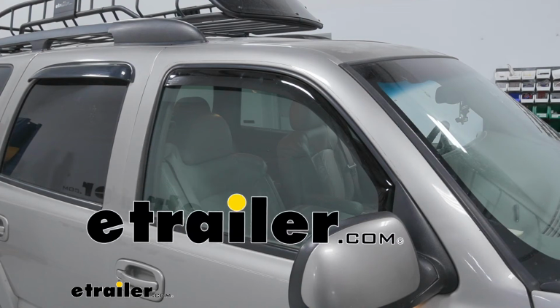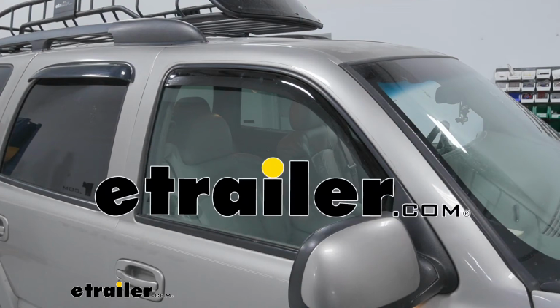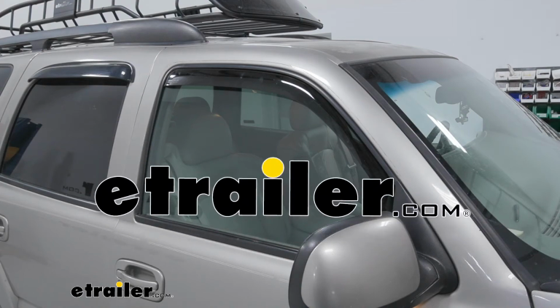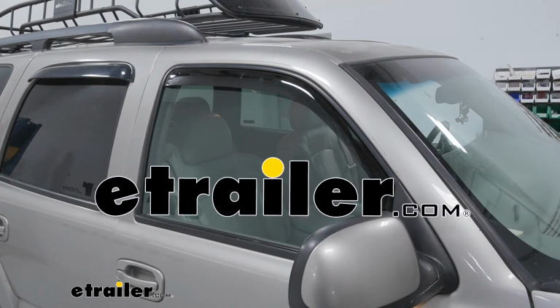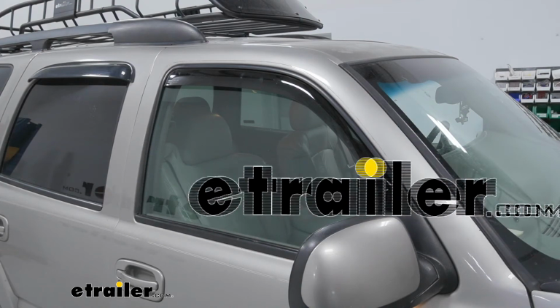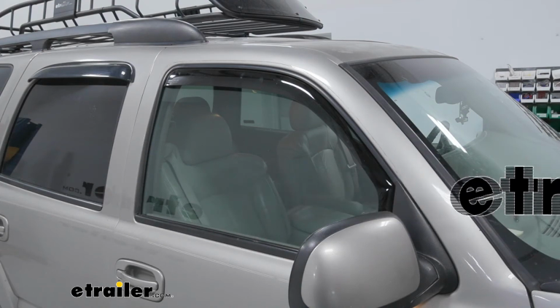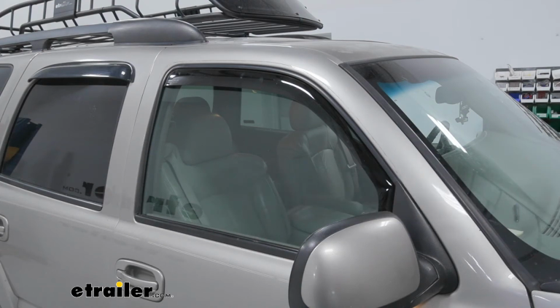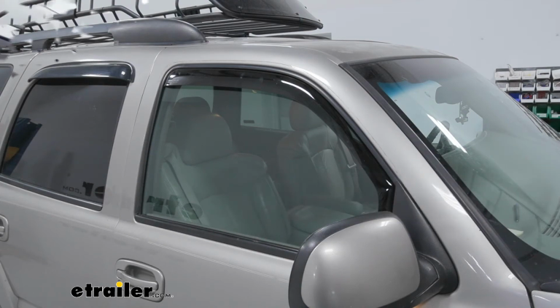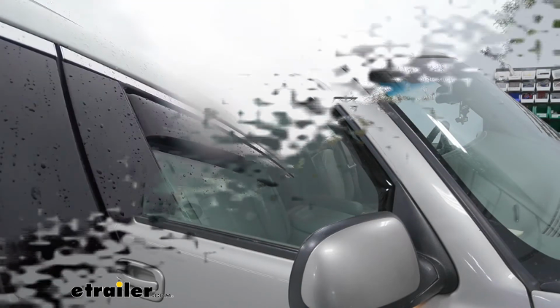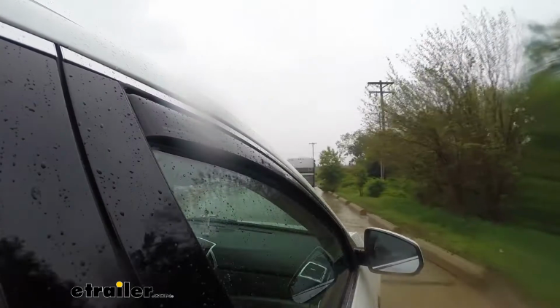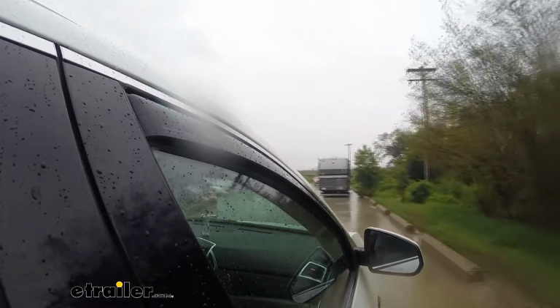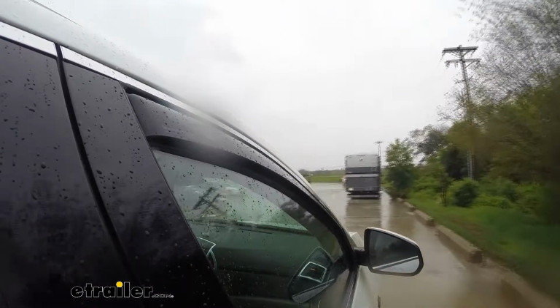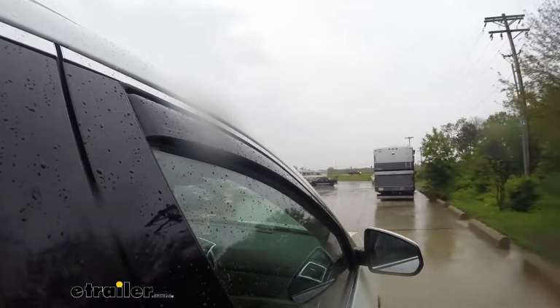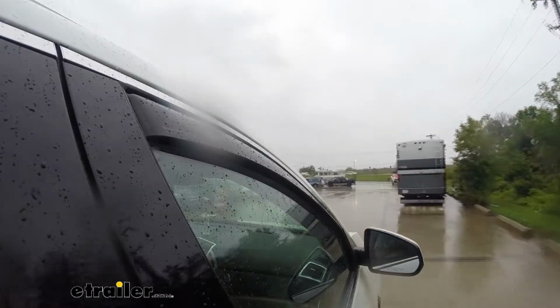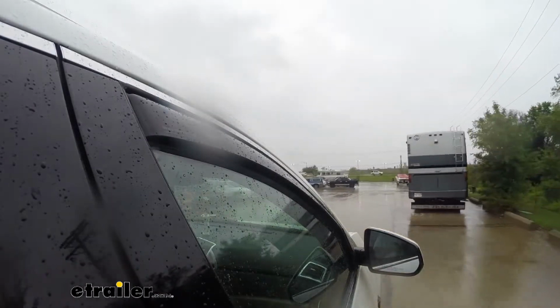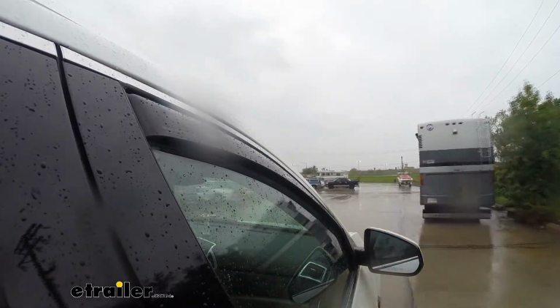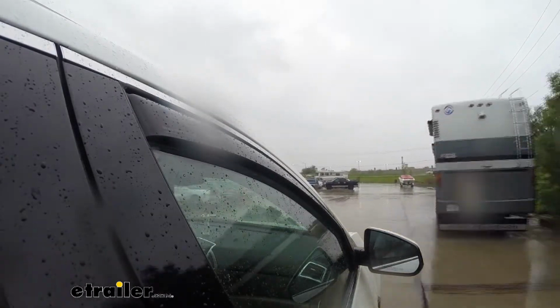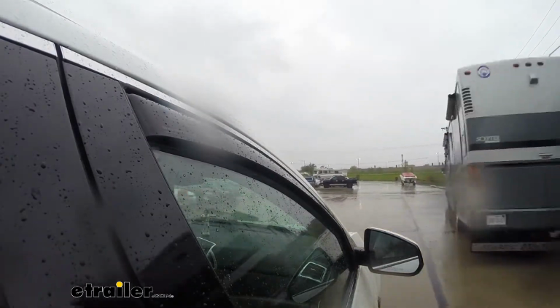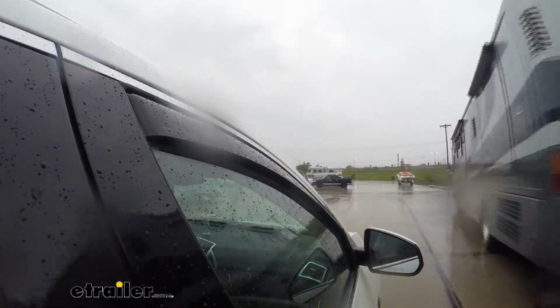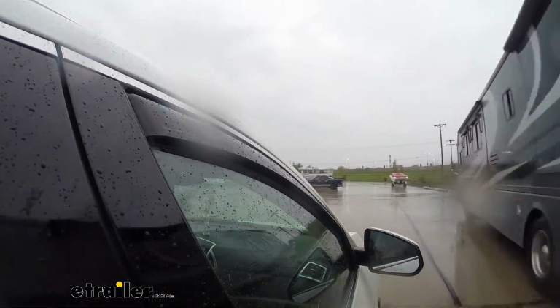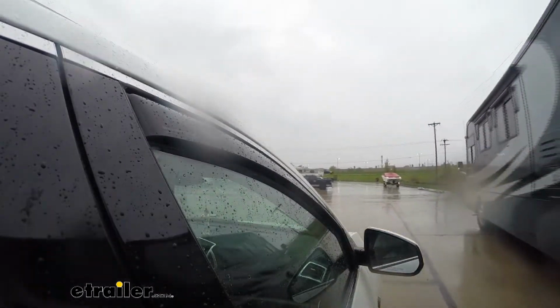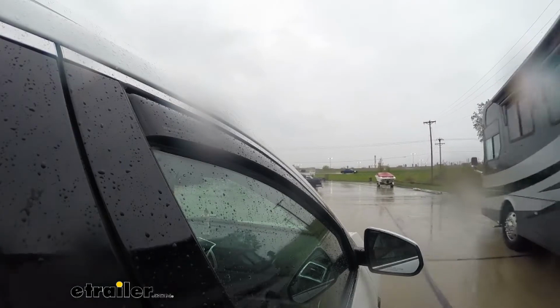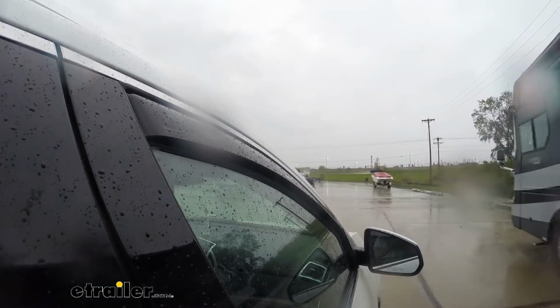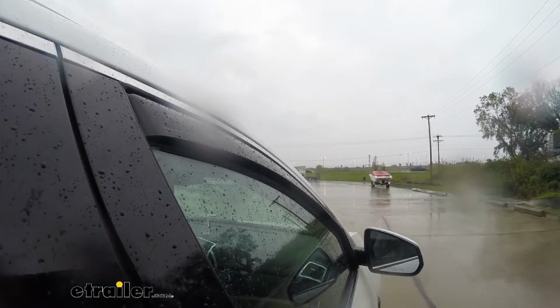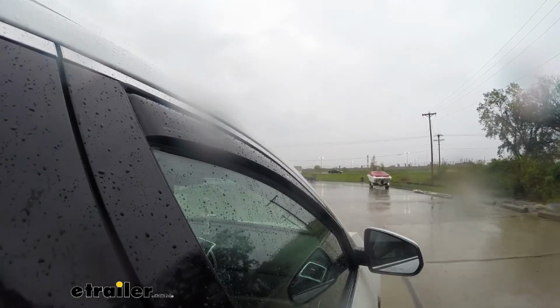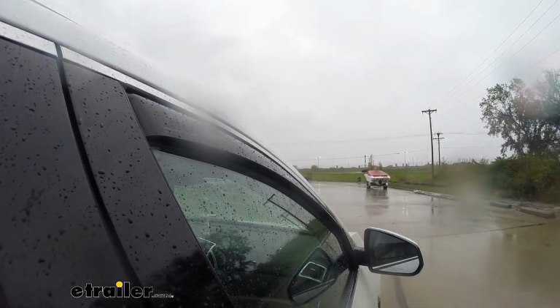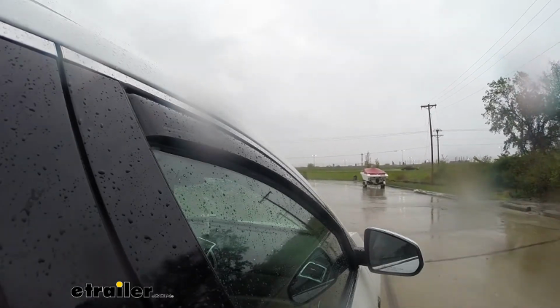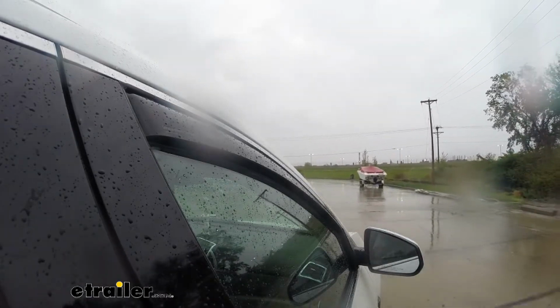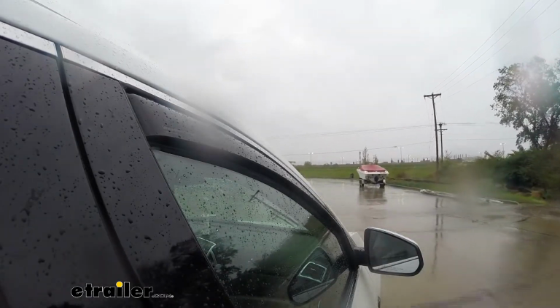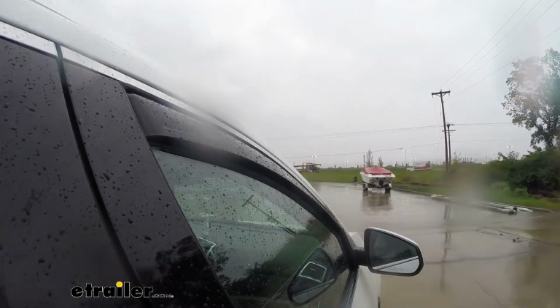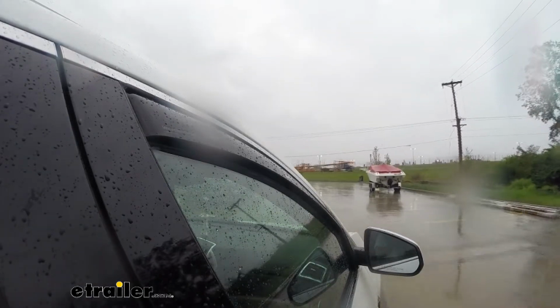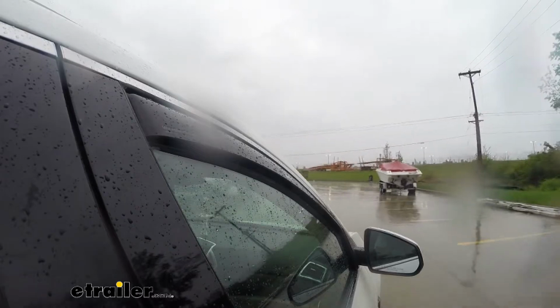Today we're going to be taking a look at the WeatherTech rain guards. These are great for keeping the heat a little lower in your vehicle so you can crack your windows and allow a little bit of airflow without having a direct path into your vehicle.